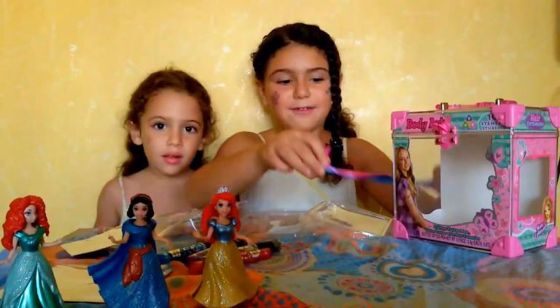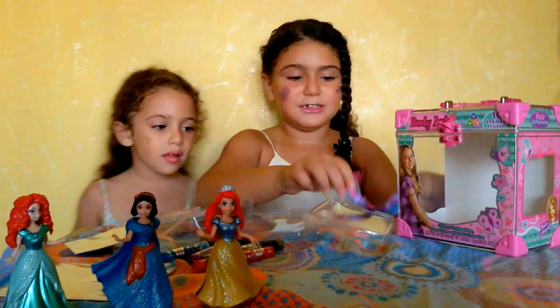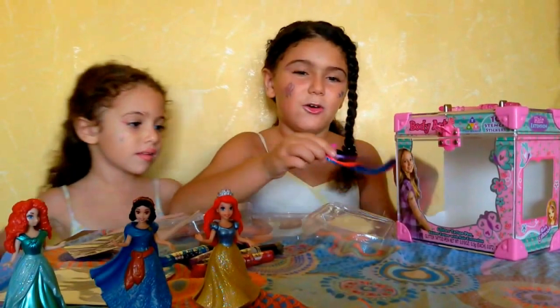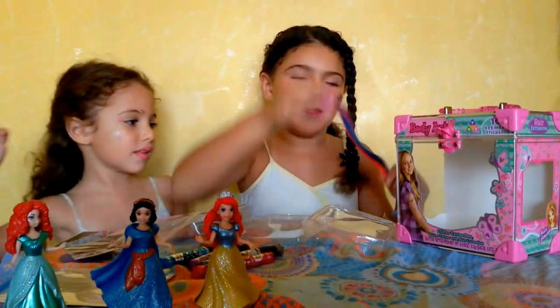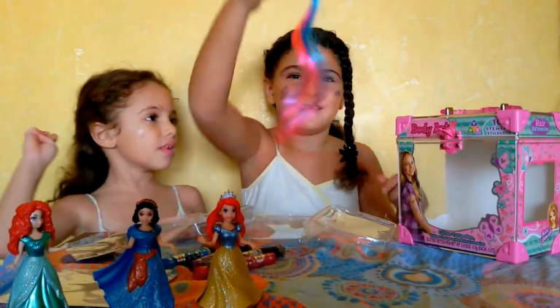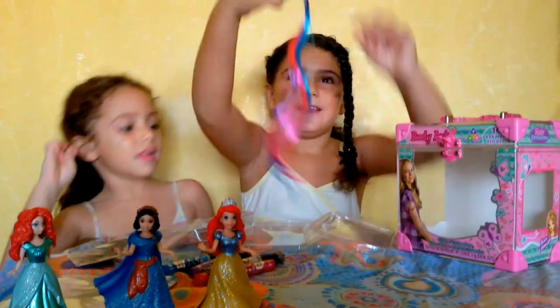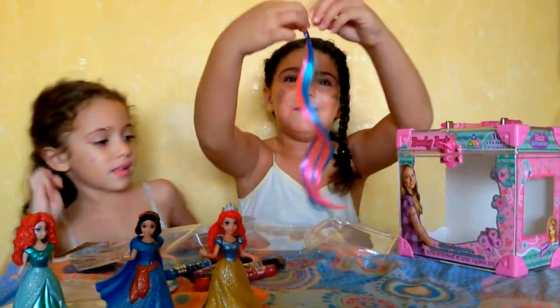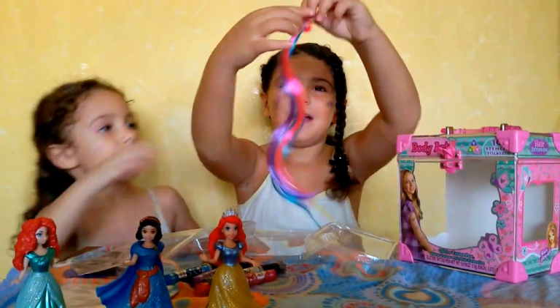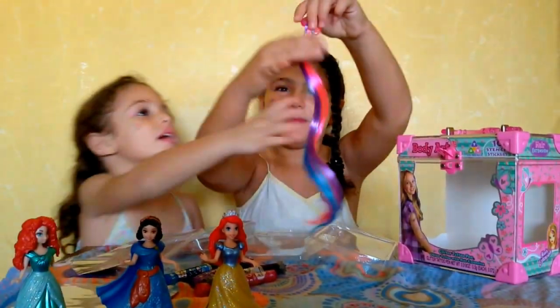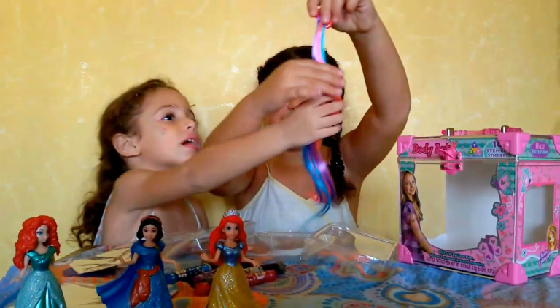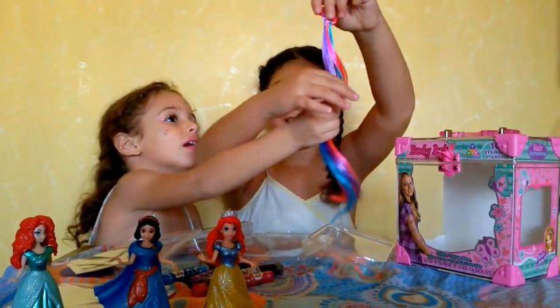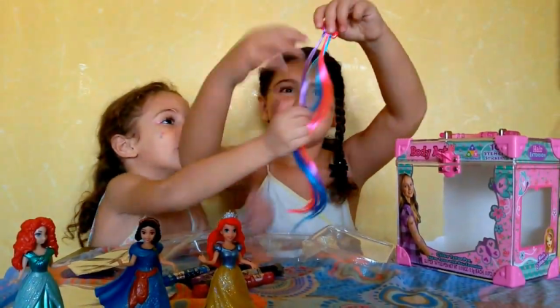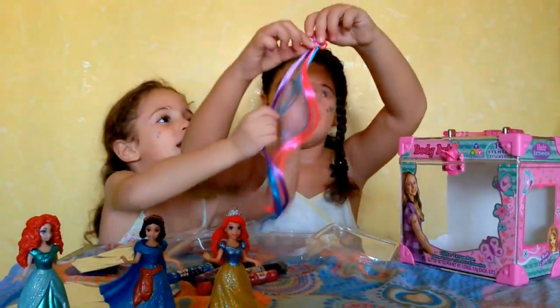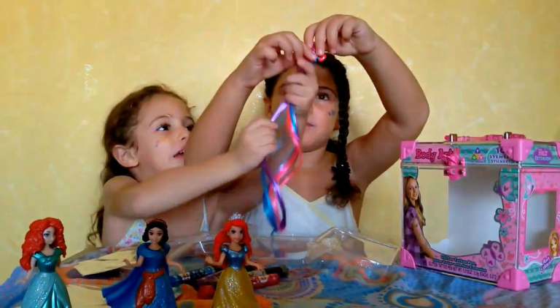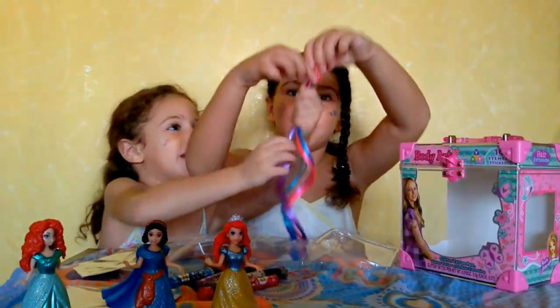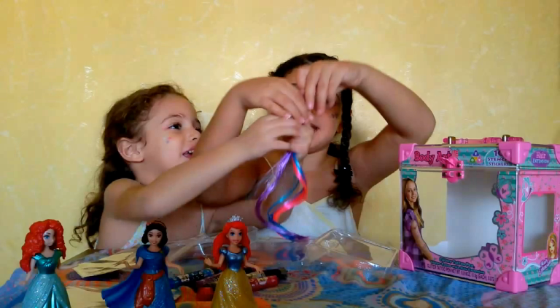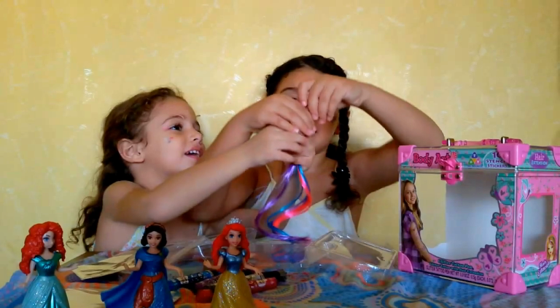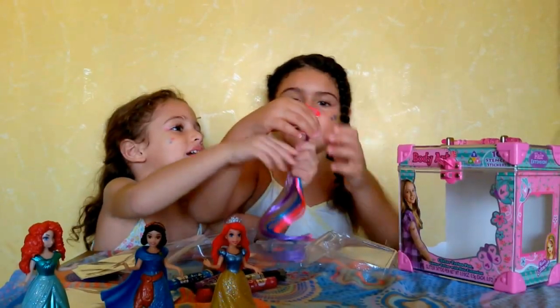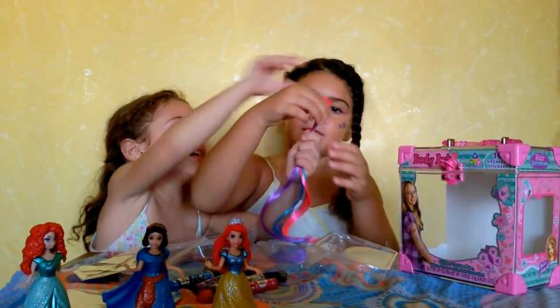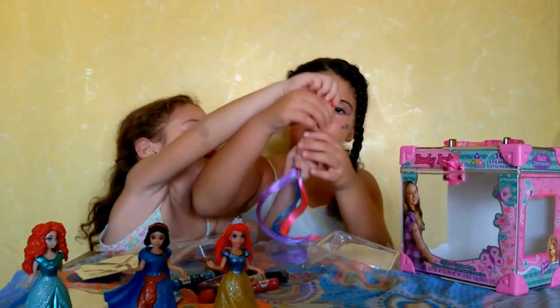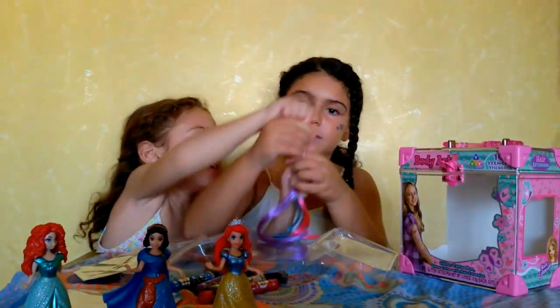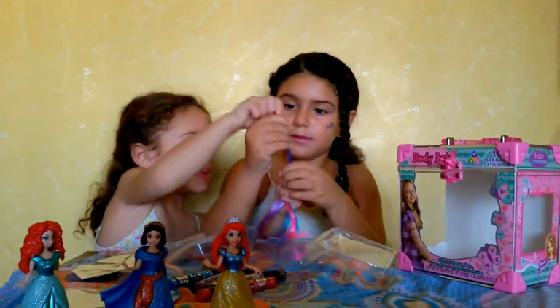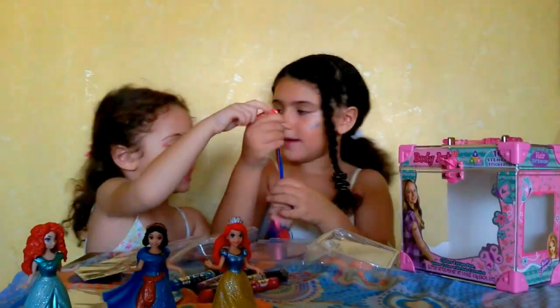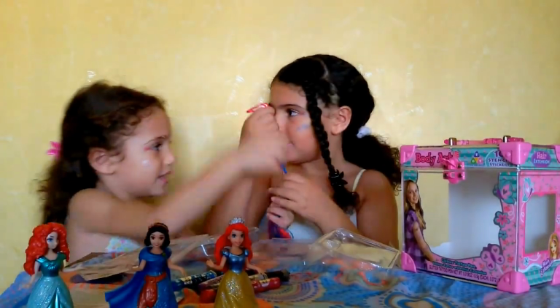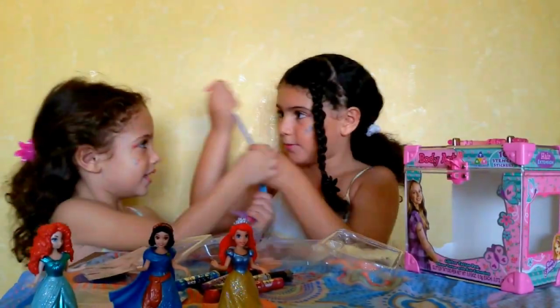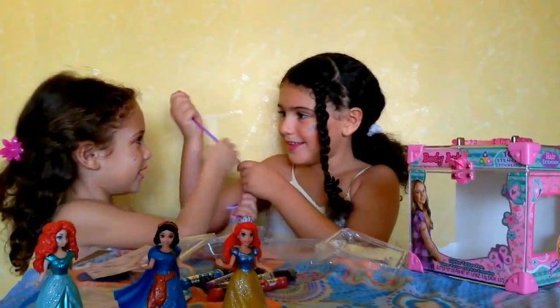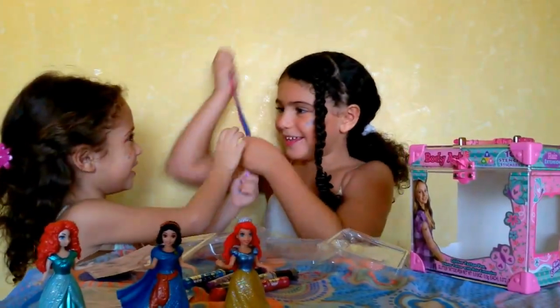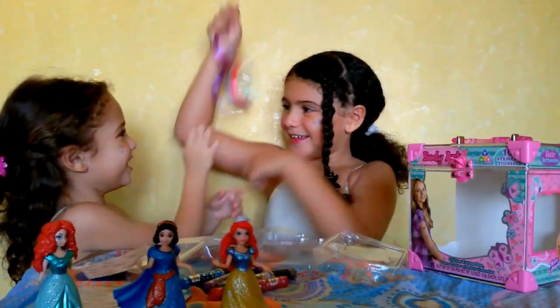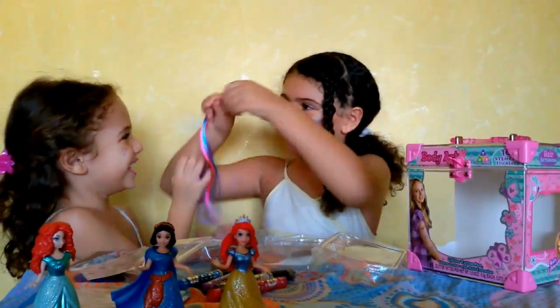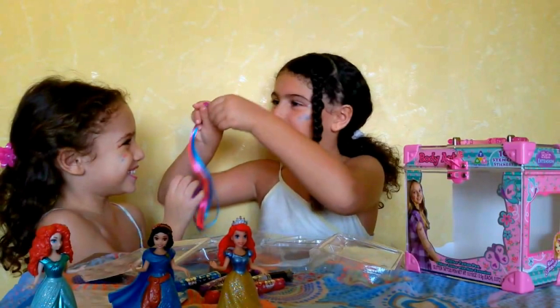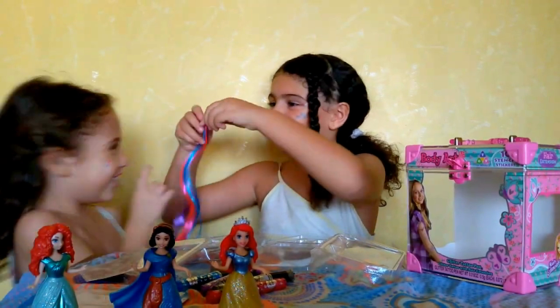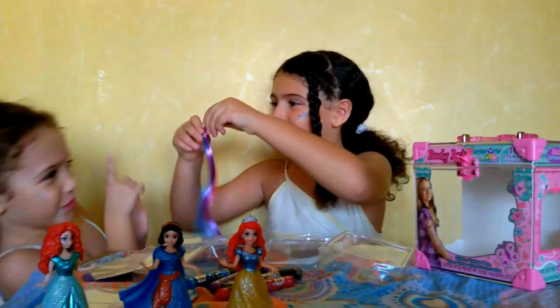Now we are going to show you all the things. I love this hair — it has purple, pink and blue. Do you want to put that? Yes. No, no, no.